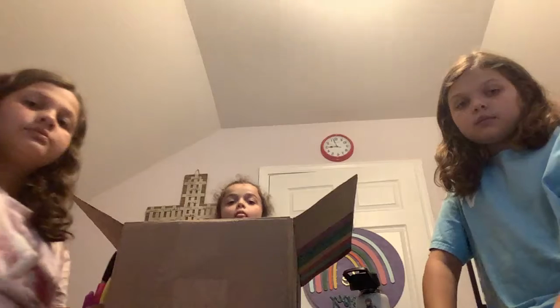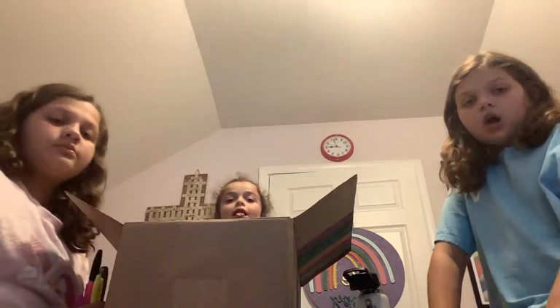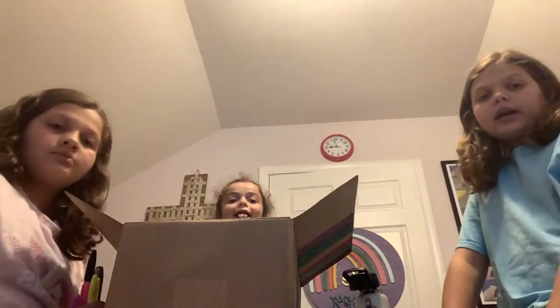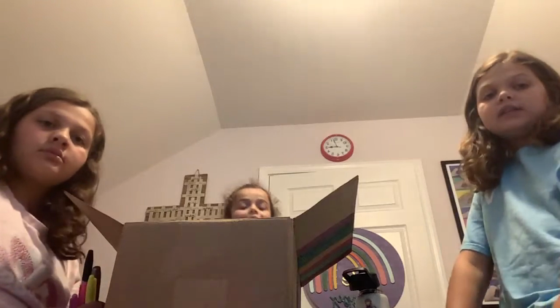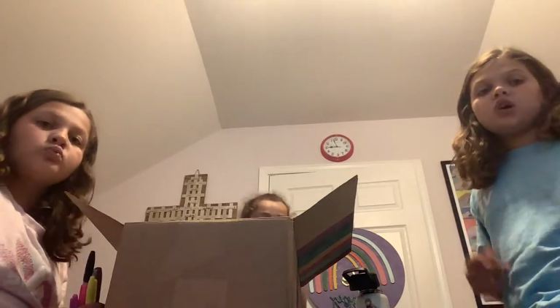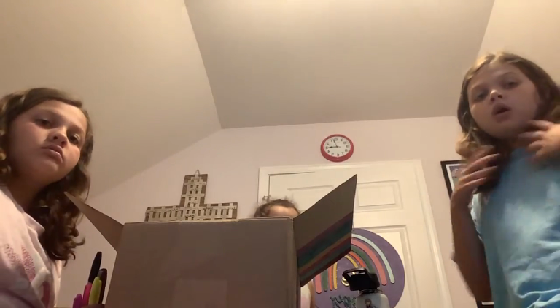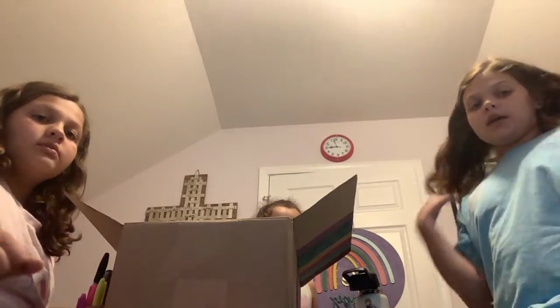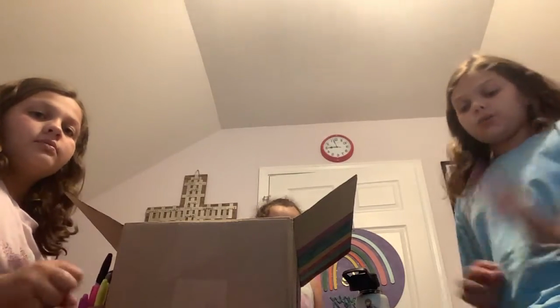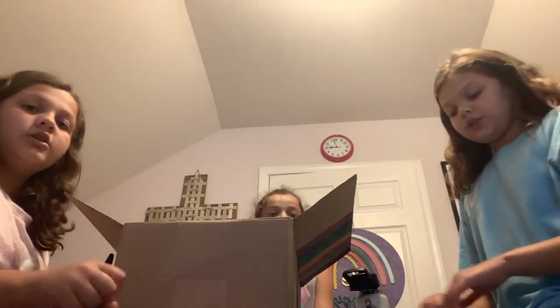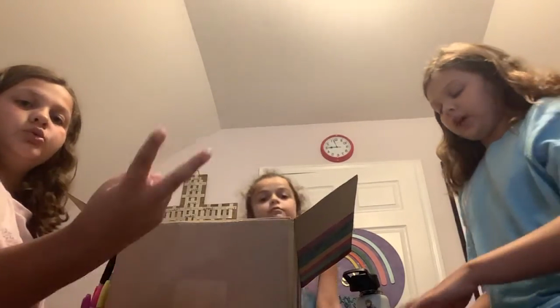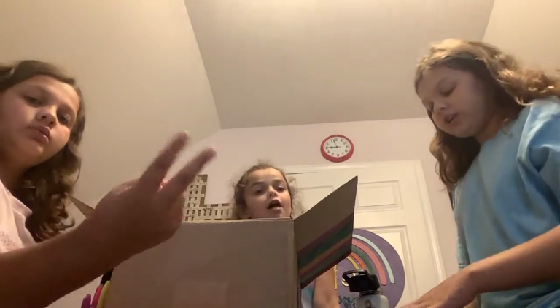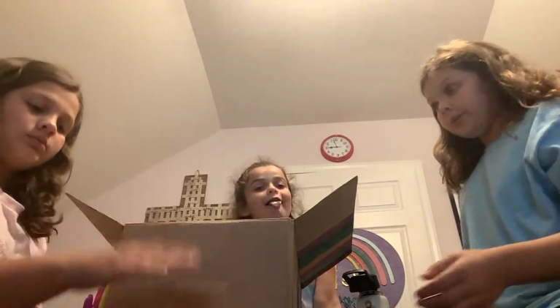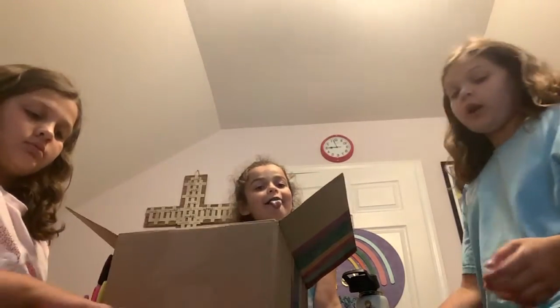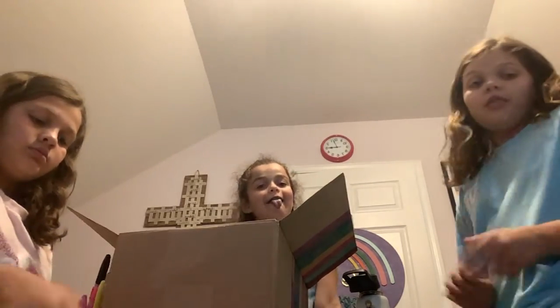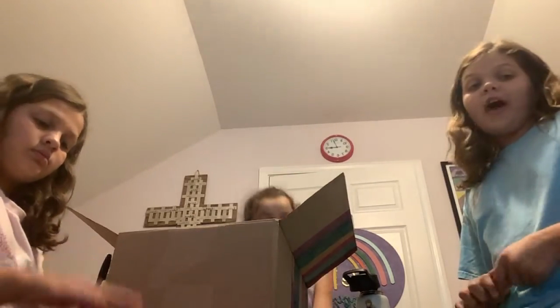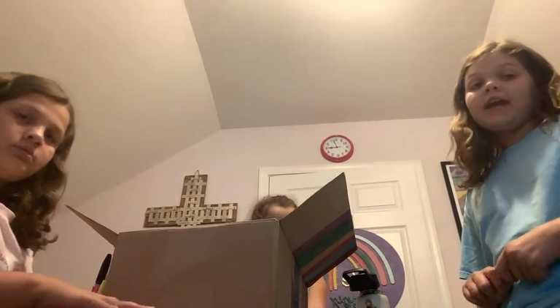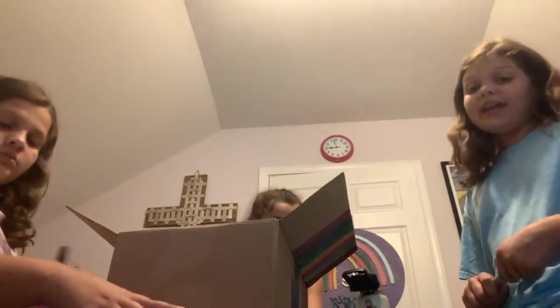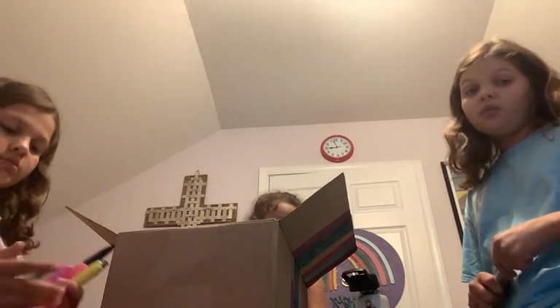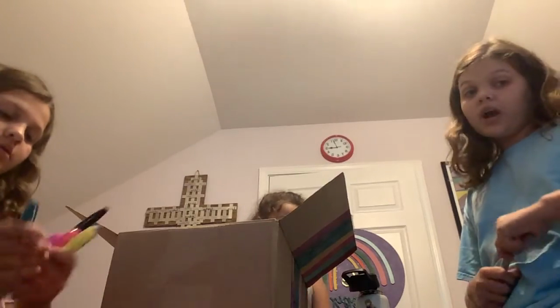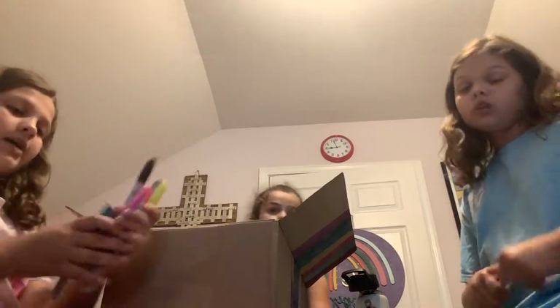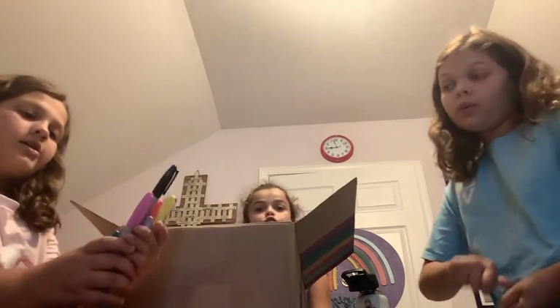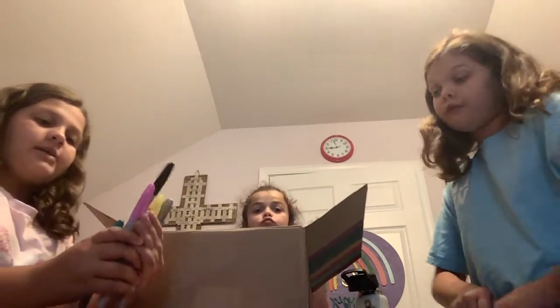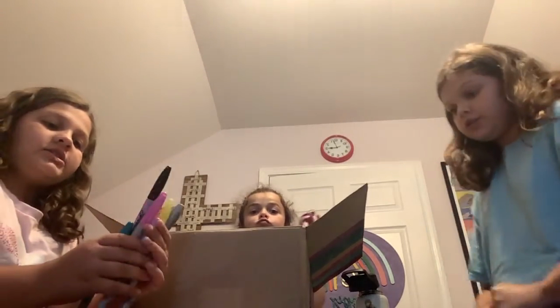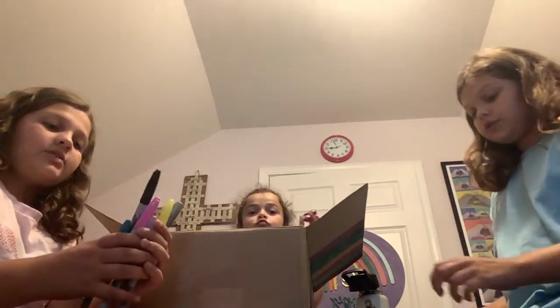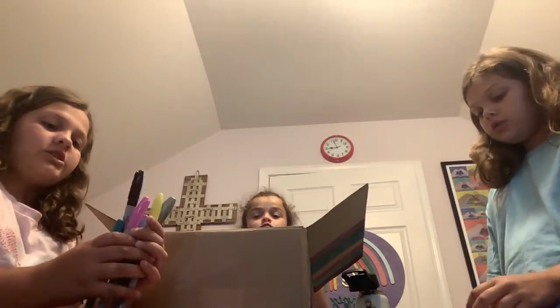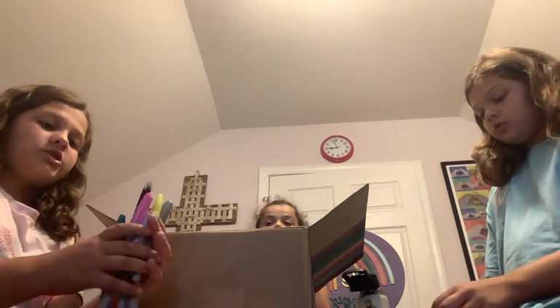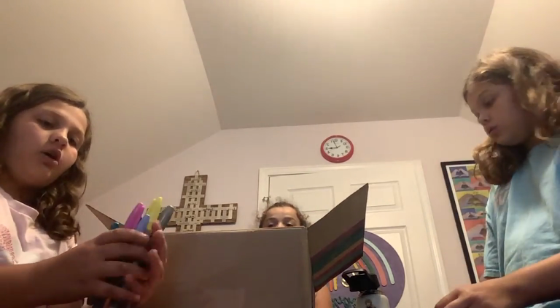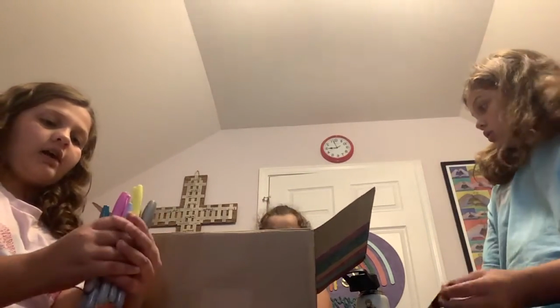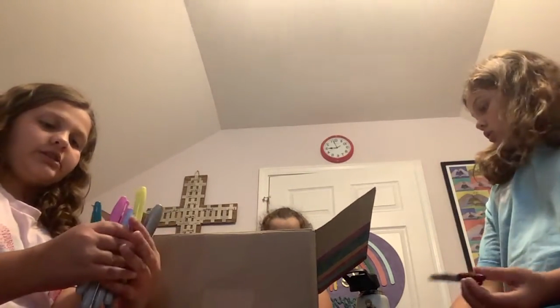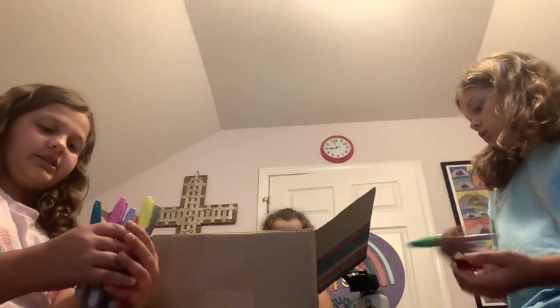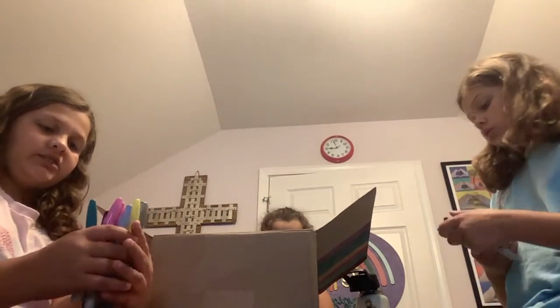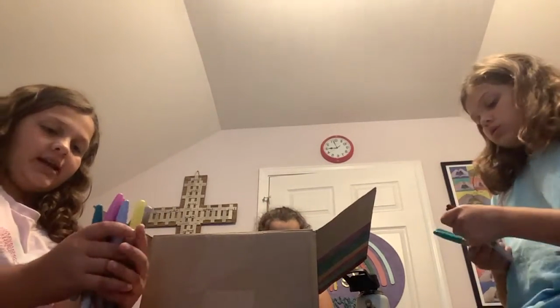Okay guys, so here's part two. If you guys haven't gone to see part one, then get over there and watch part one first. Yeah, just in case, we're still going to show you all of our colors in case you haven't seen it.